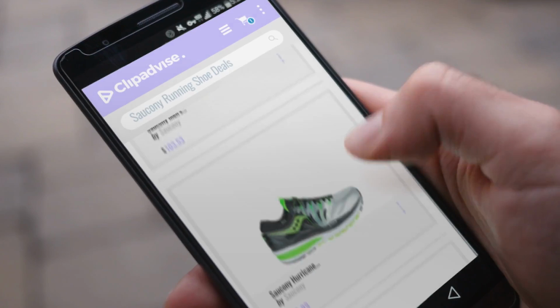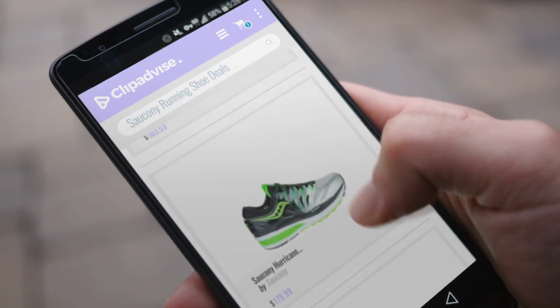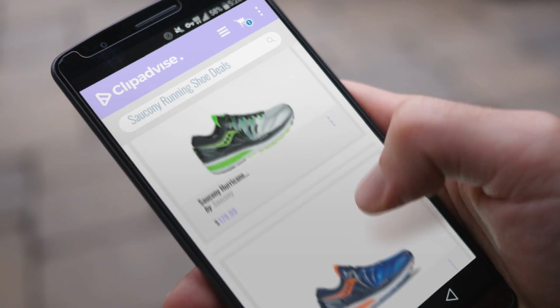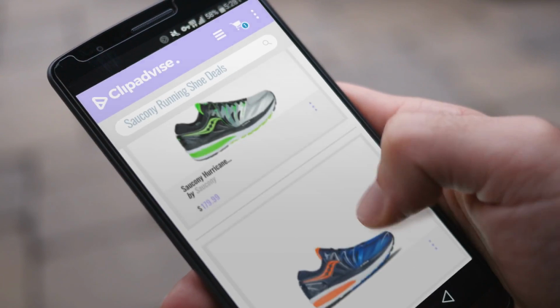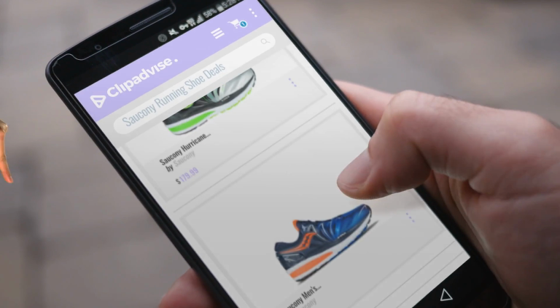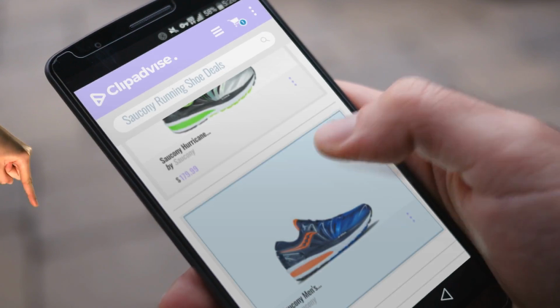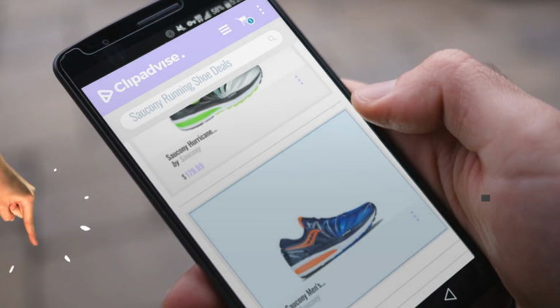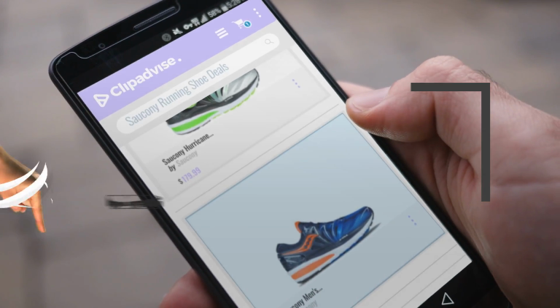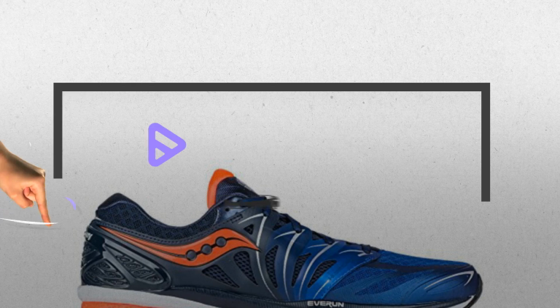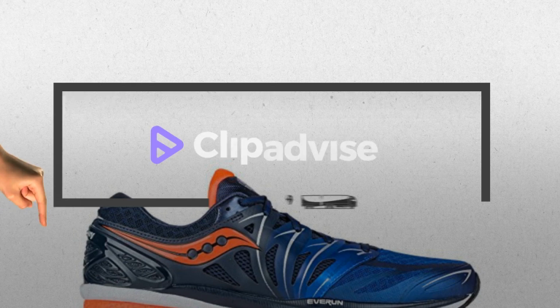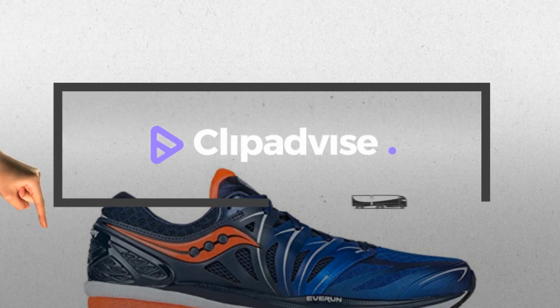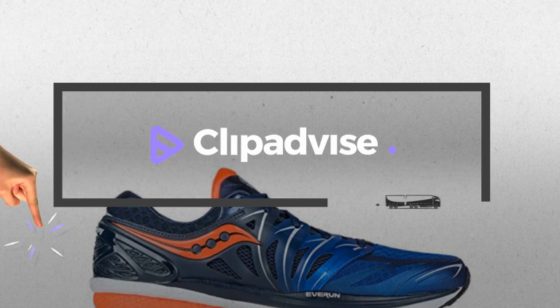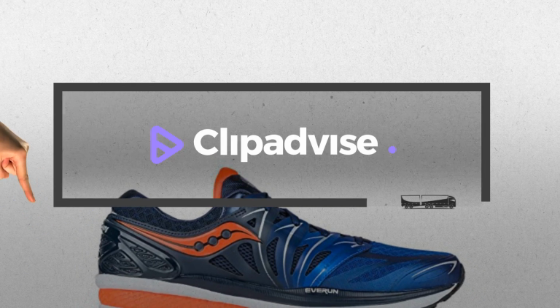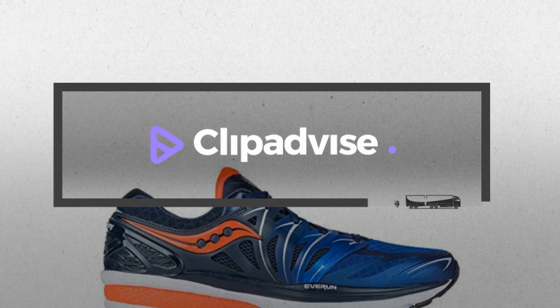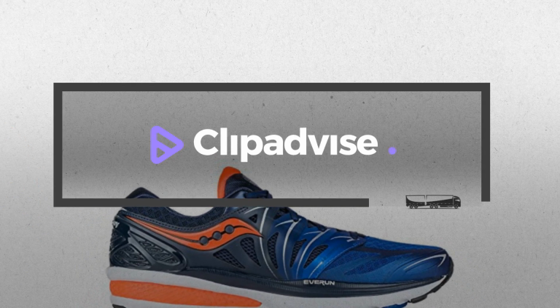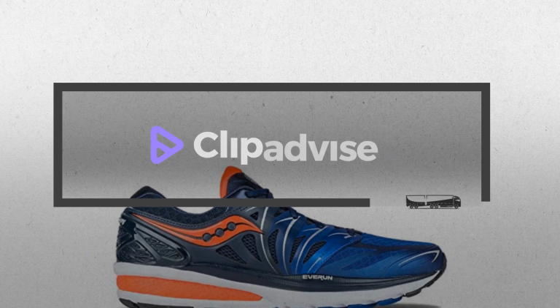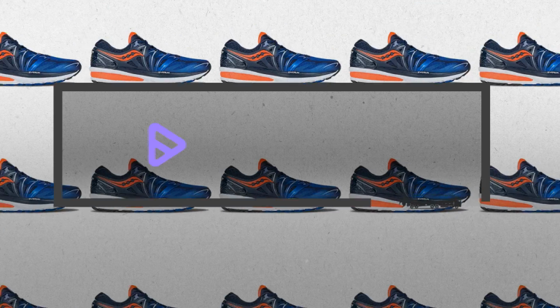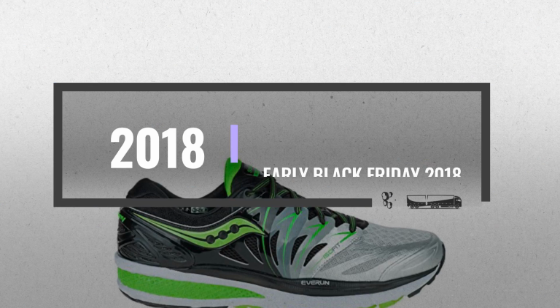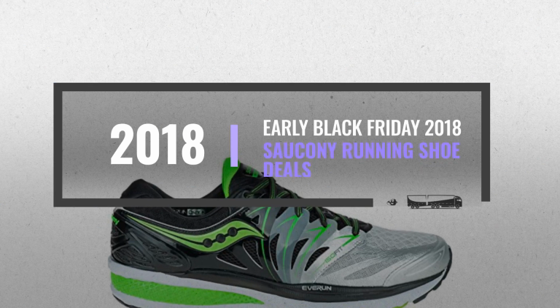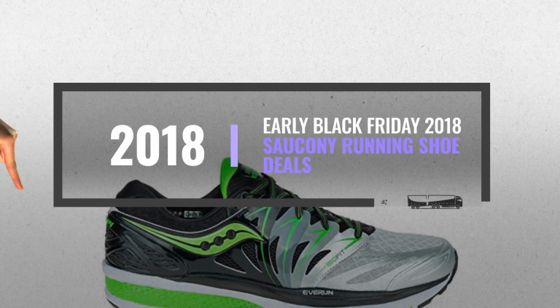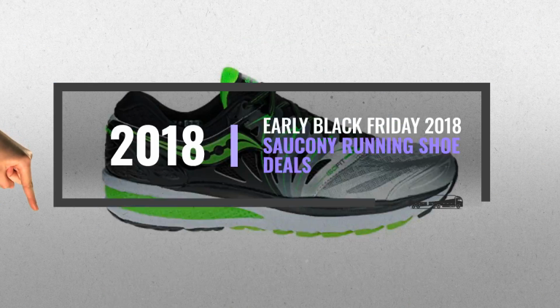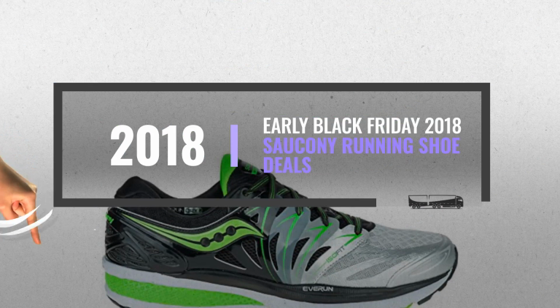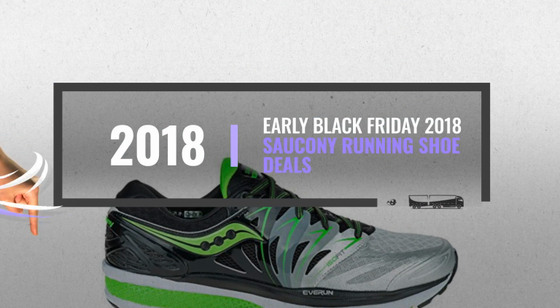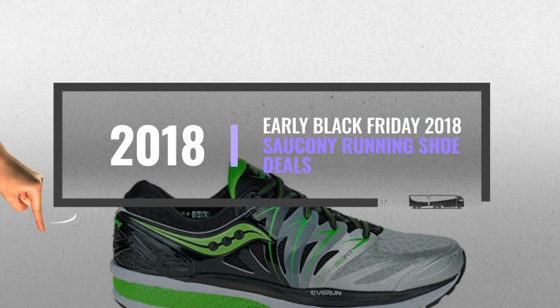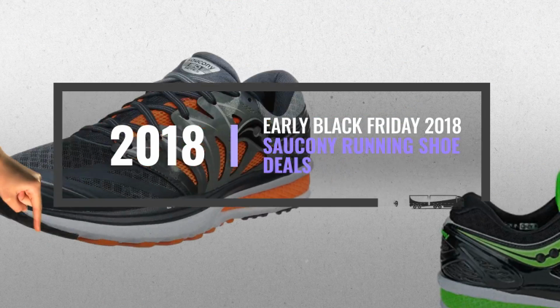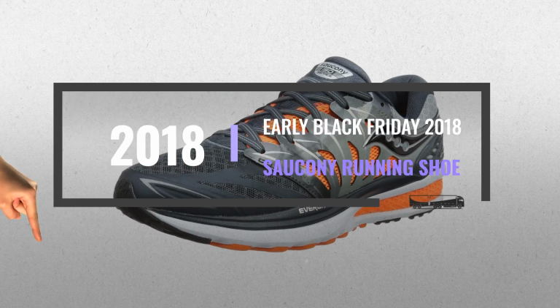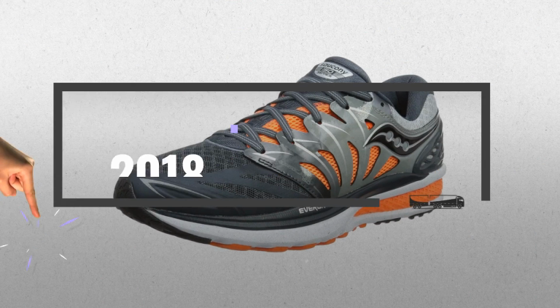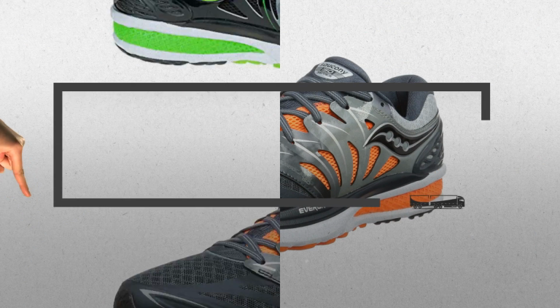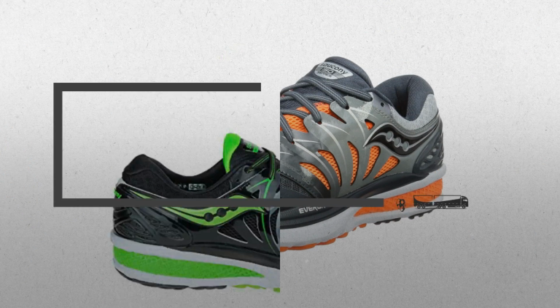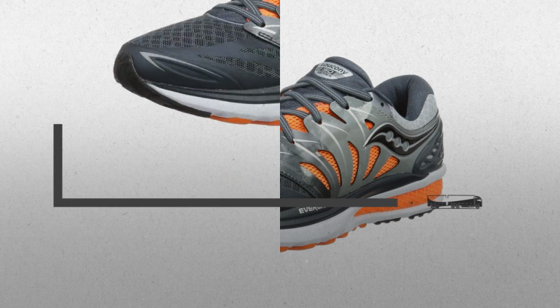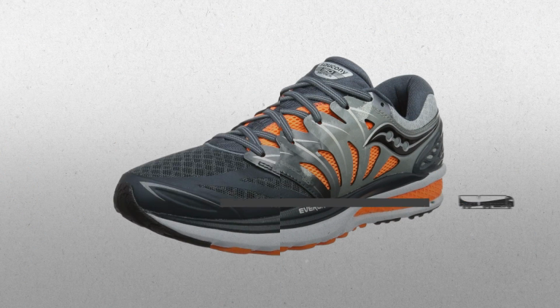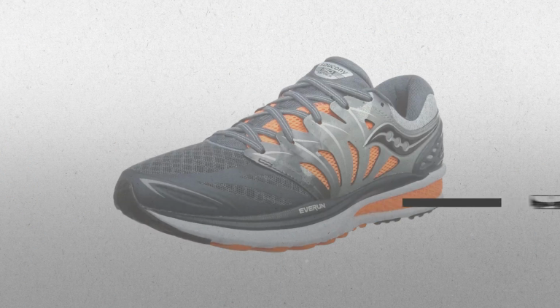My name is Brian, and I'm here to tell you about Sorkani running shoe deals you've got to see. At any time, just click this banner and get real-time deals on your favorite products.